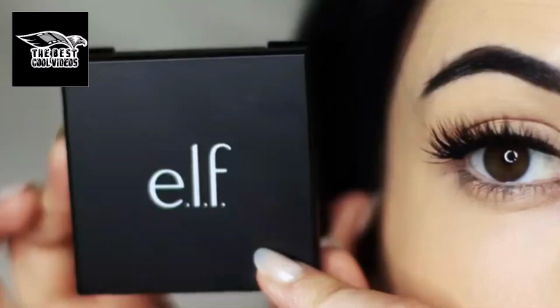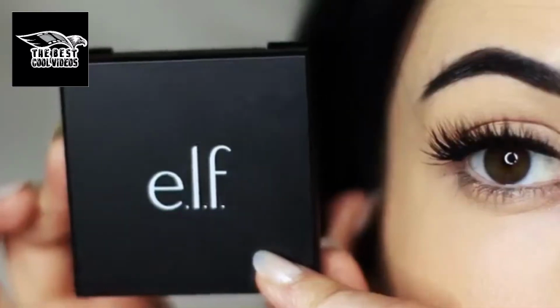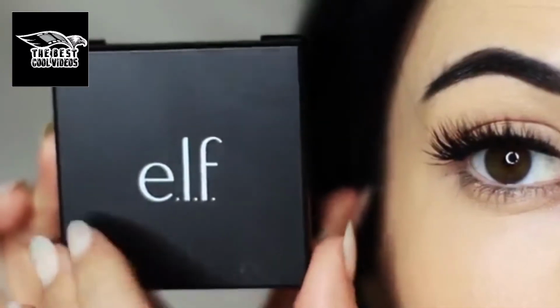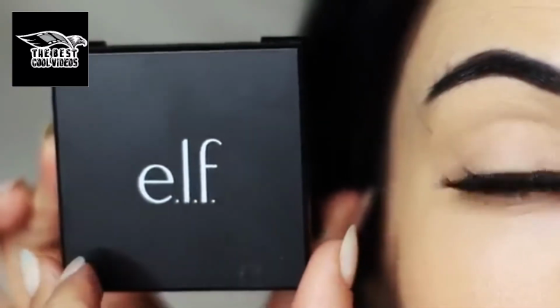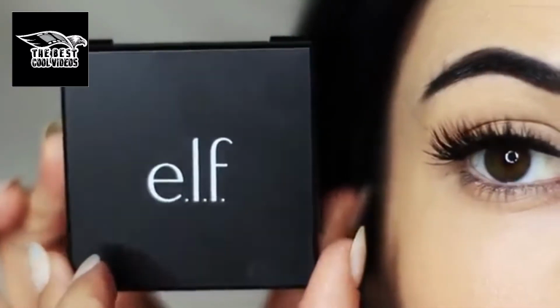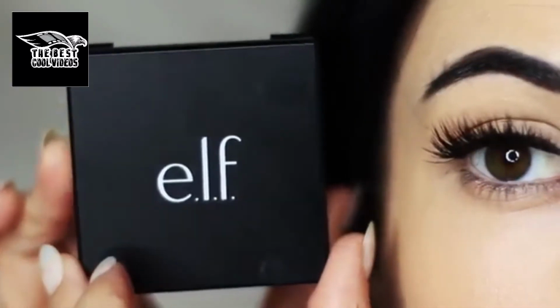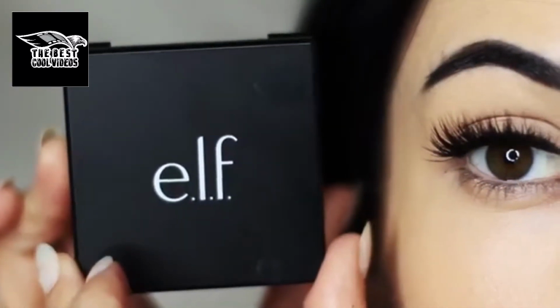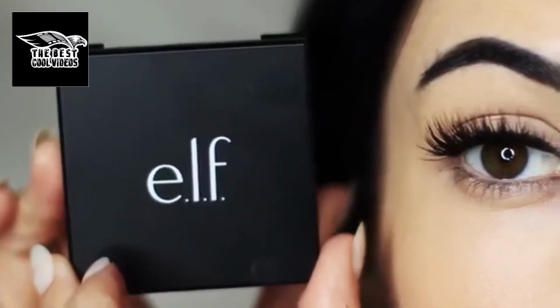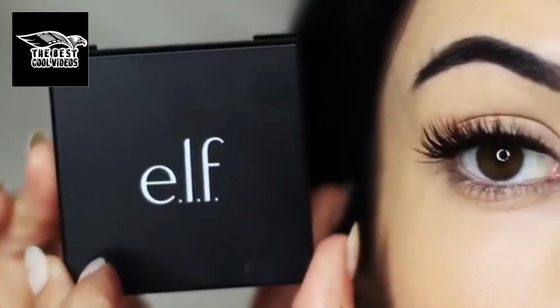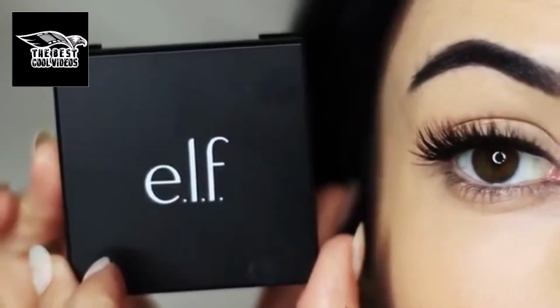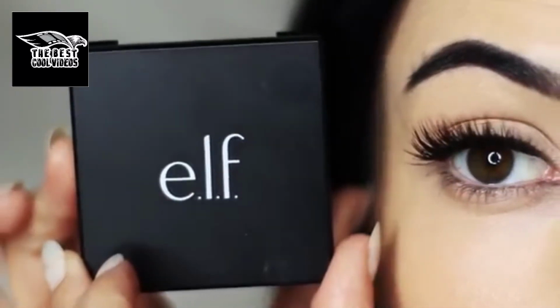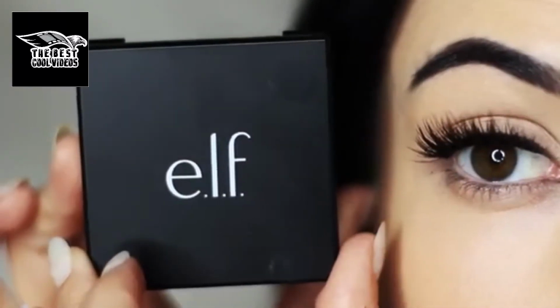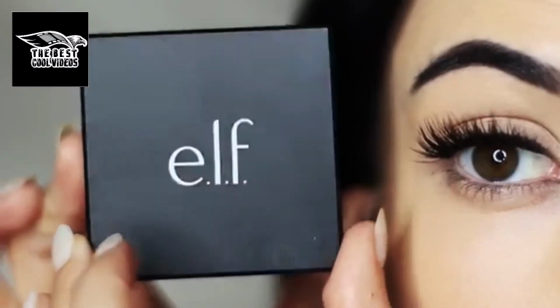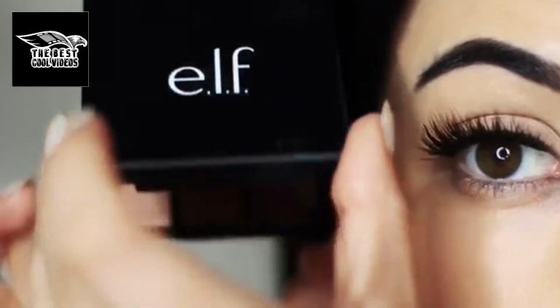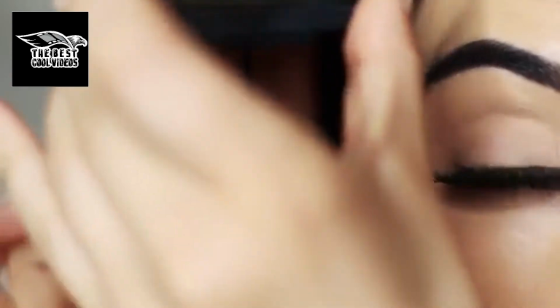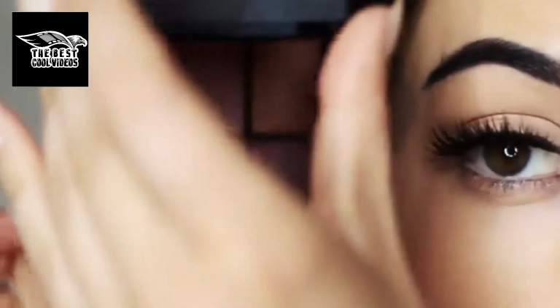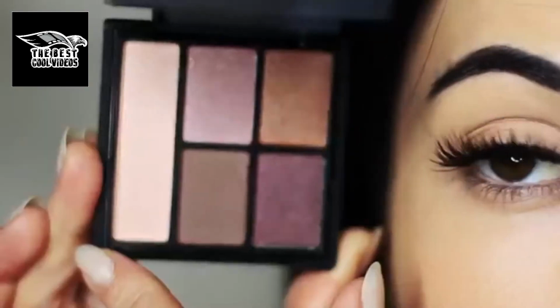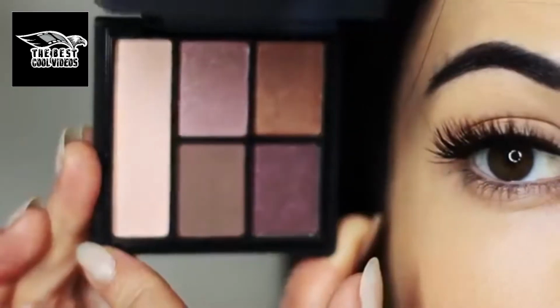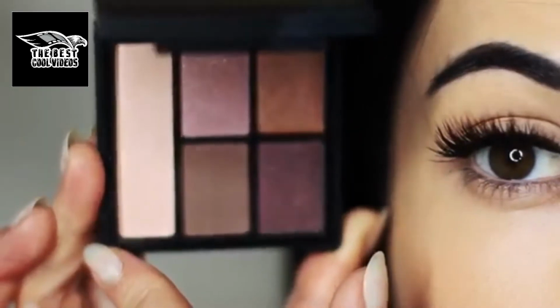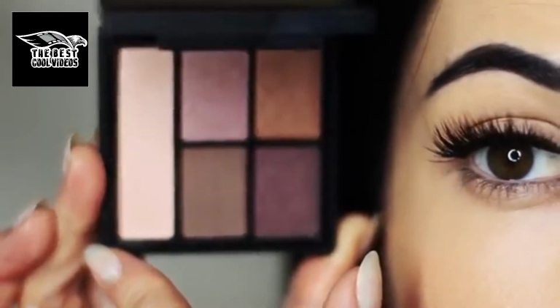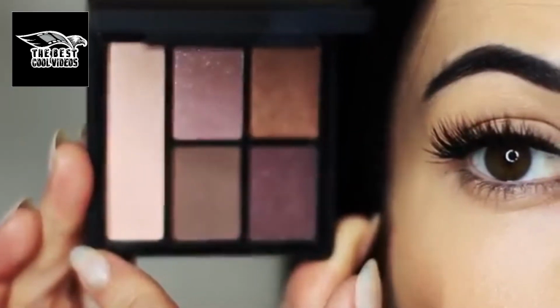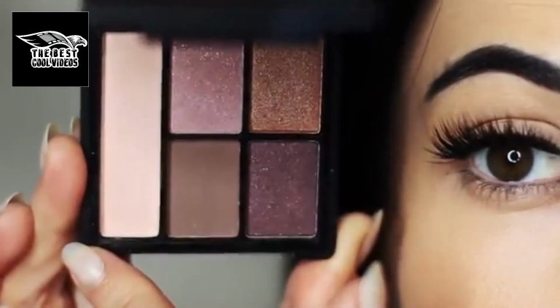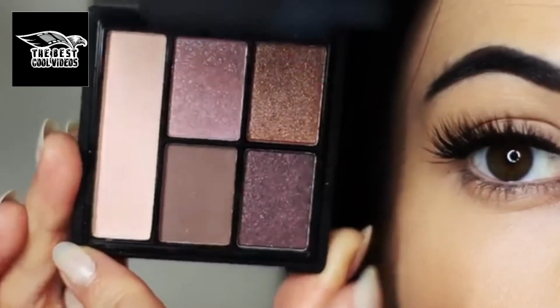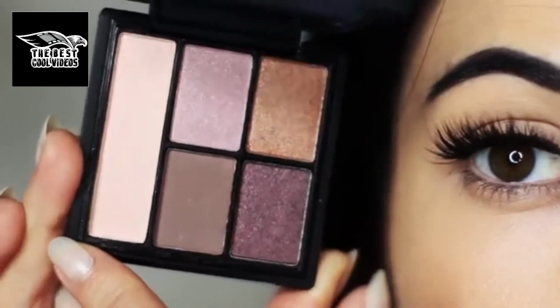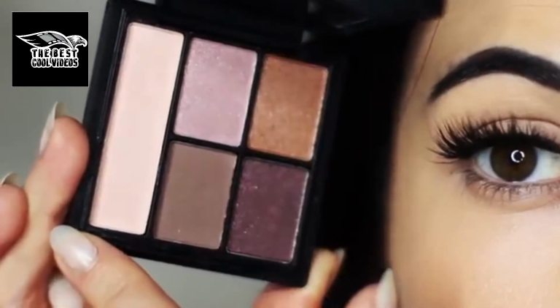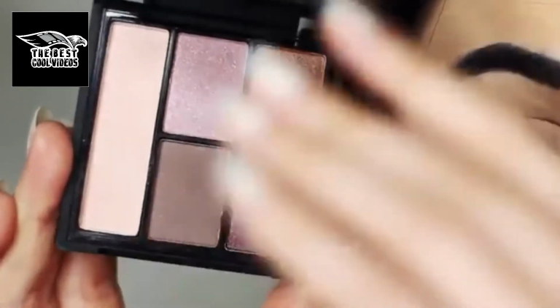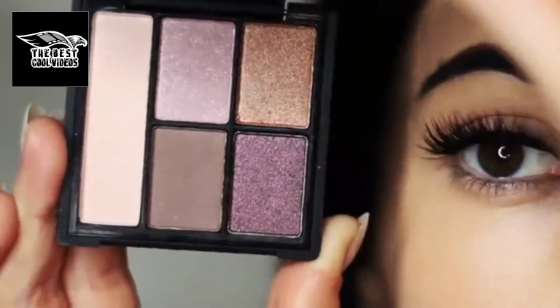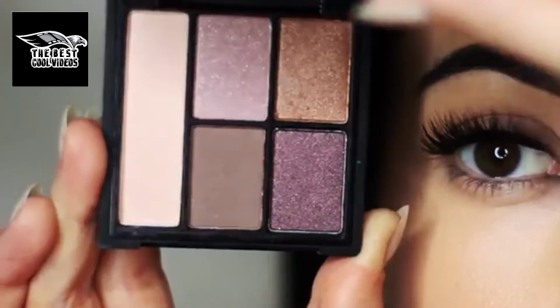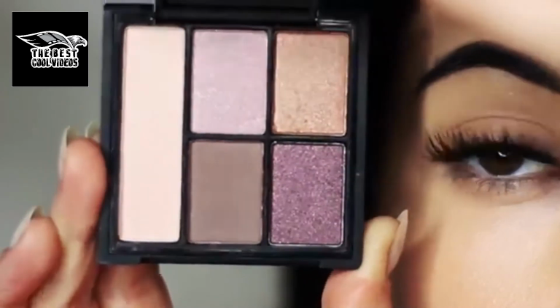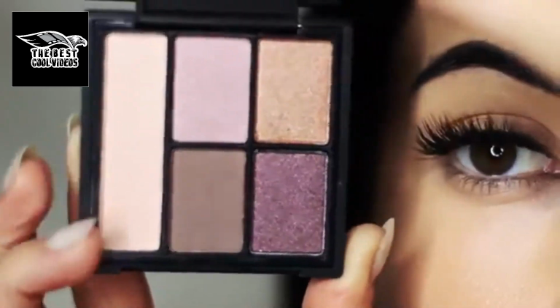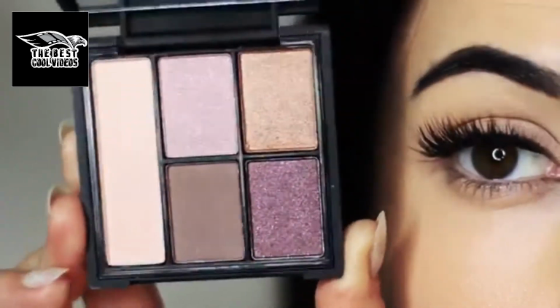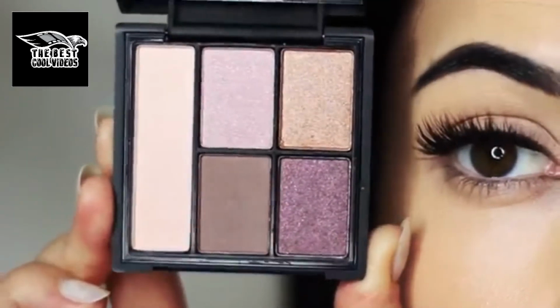For today's makeup lesson I'm going to show you guys how to use this elf palette. This is the sunset collection so it's got pinks and golds and it's a really easy palette to use.